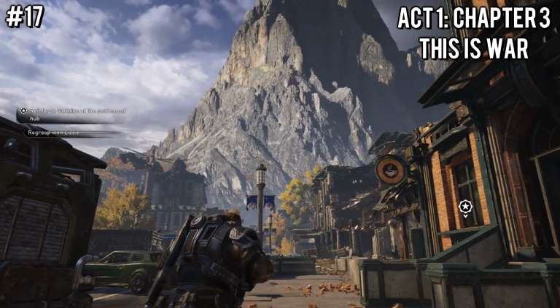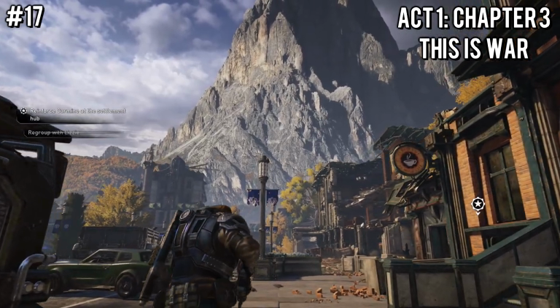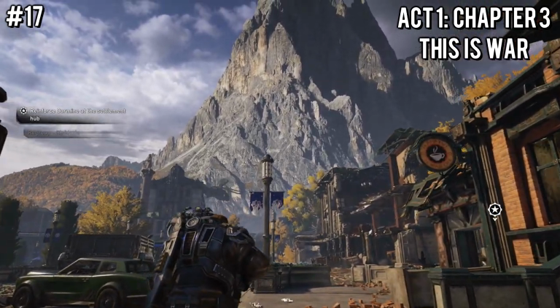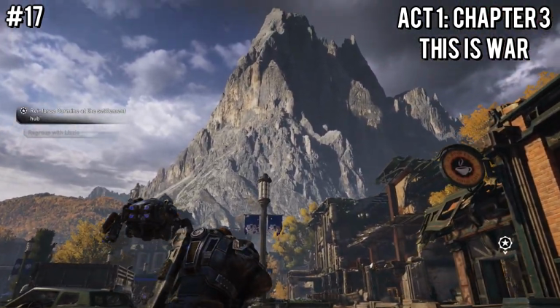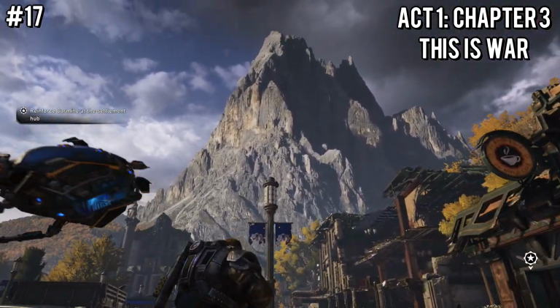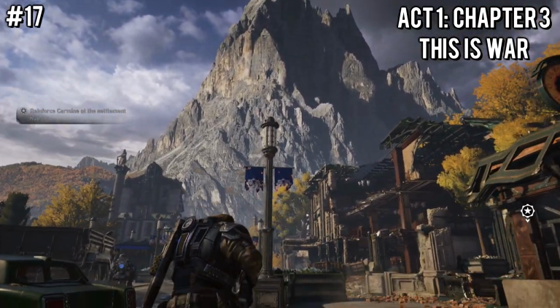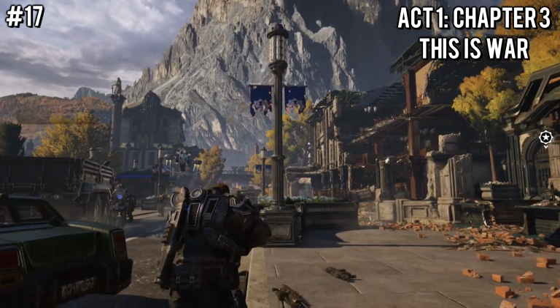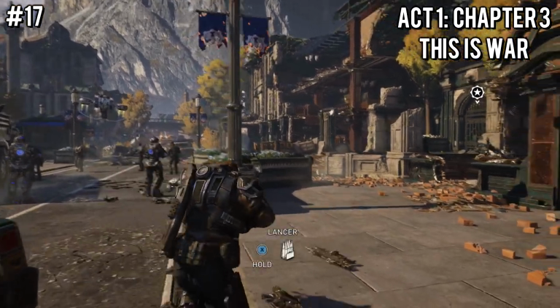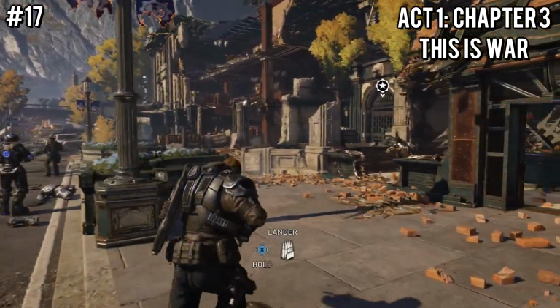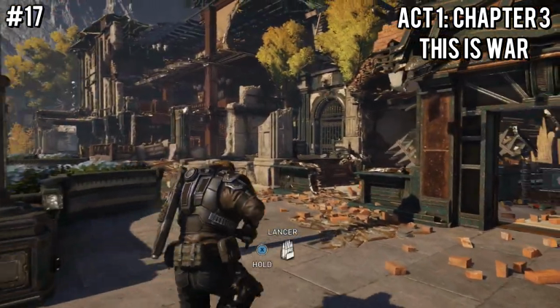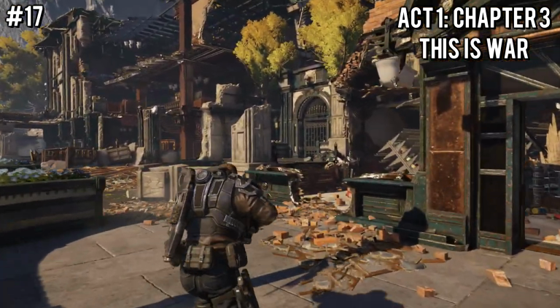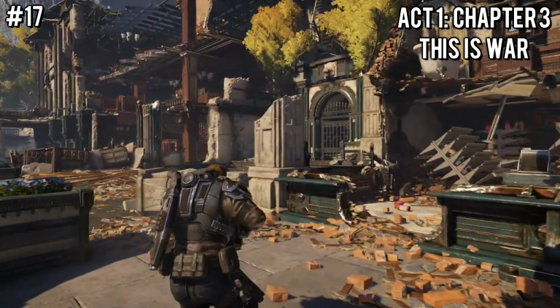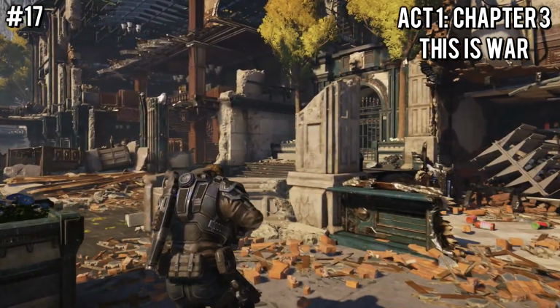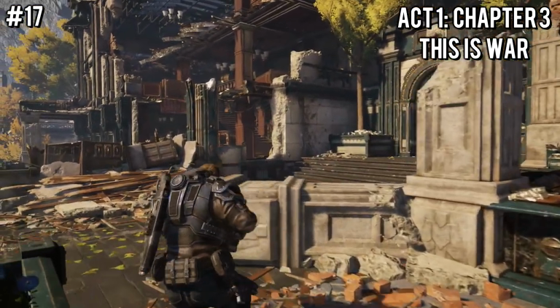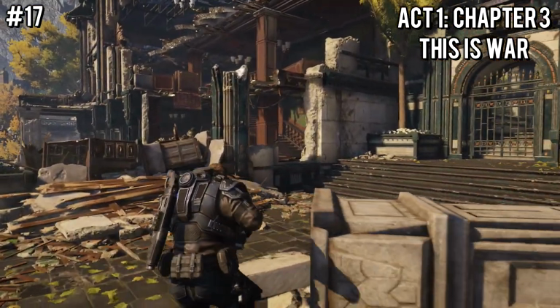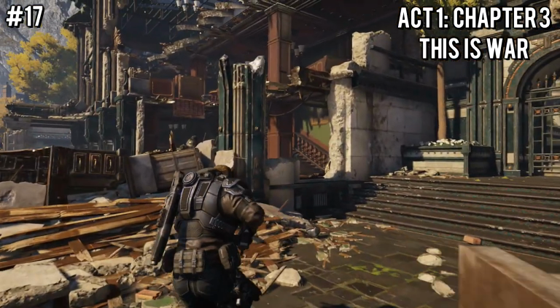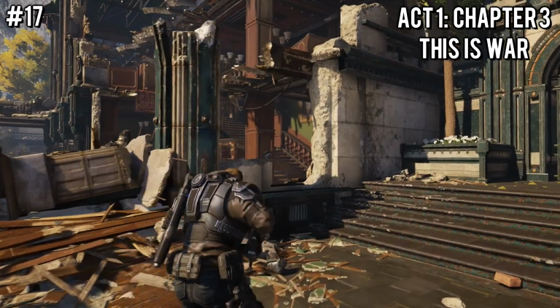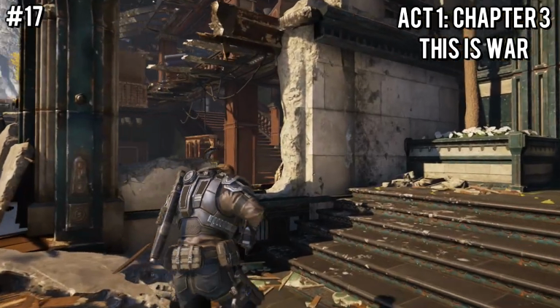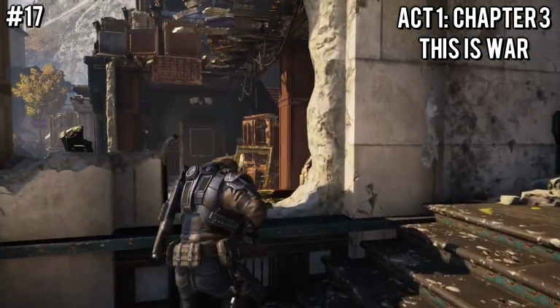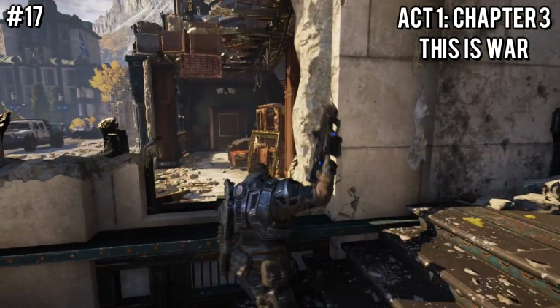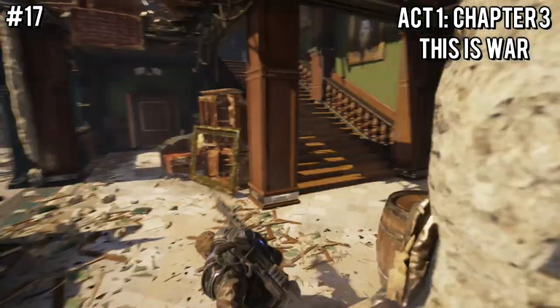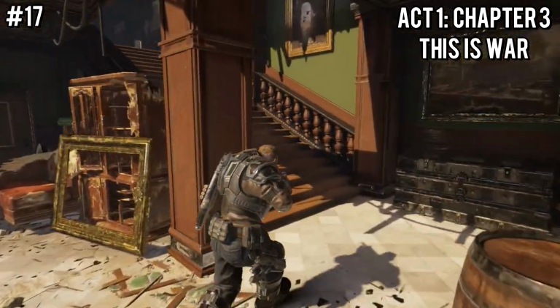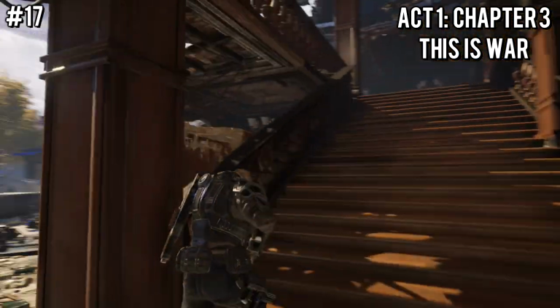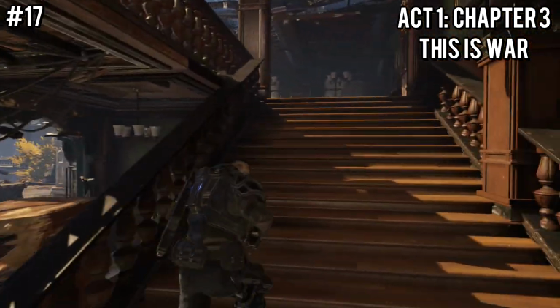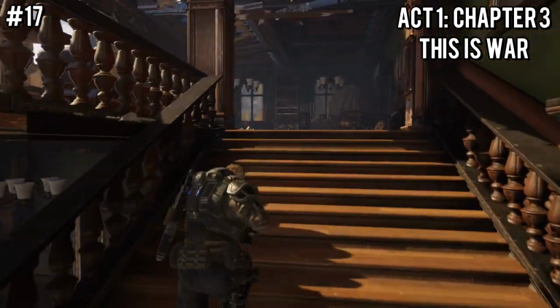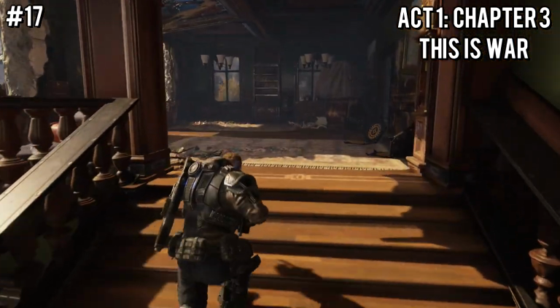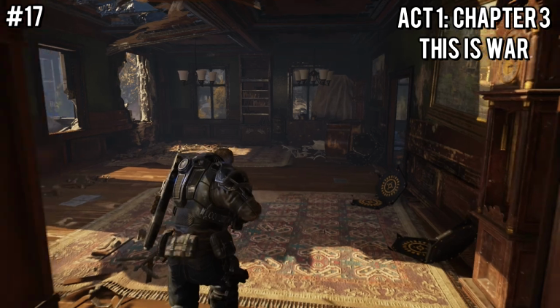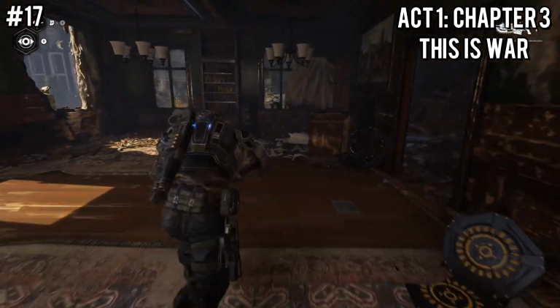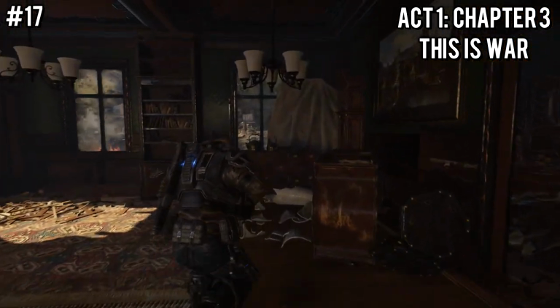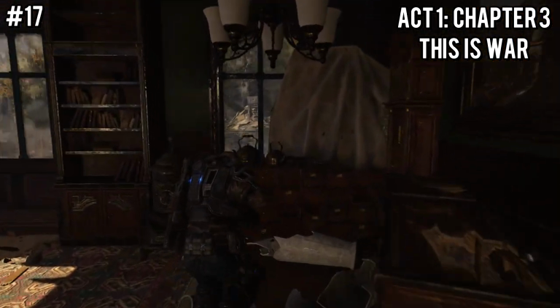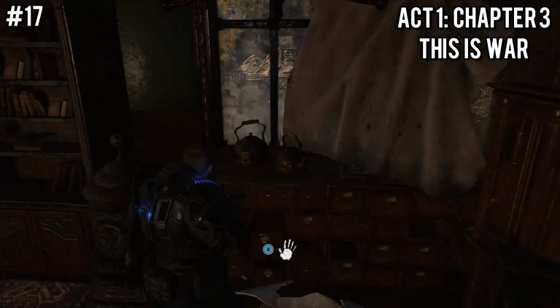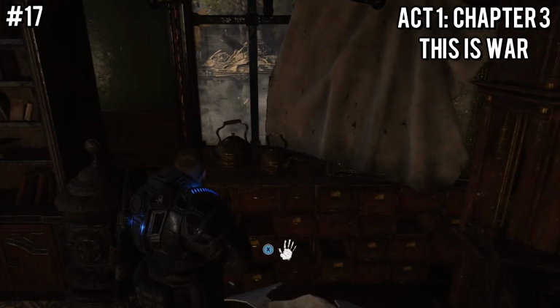Later on, you'll get to a big, beautiful, huge open area. There will be quite a few enemies you have to defeat first, and after that, head down the road to the right, inside of a bar-type building. To the right will be some stairs — head up those stairs and straight ahead will be the storied Embry Star.